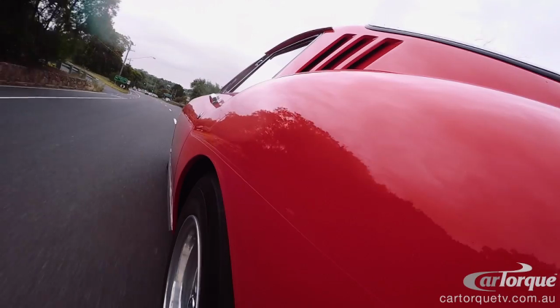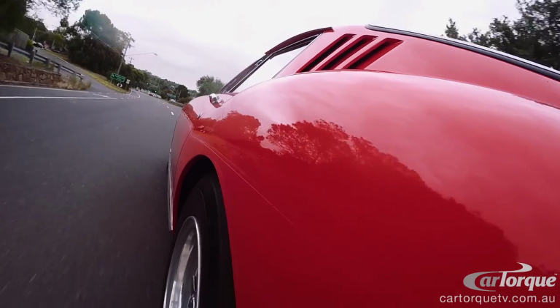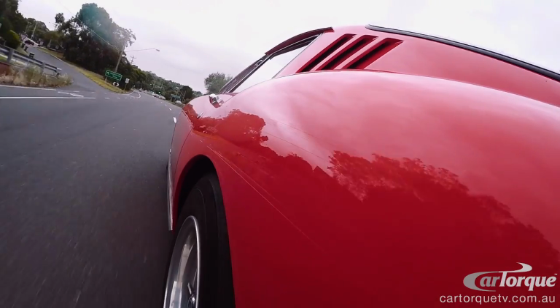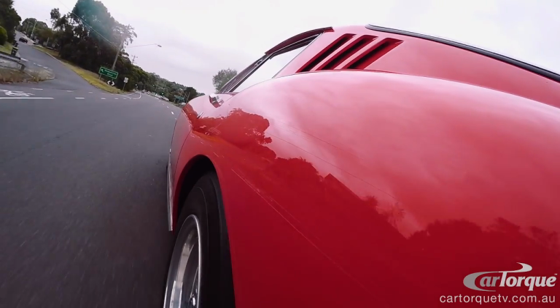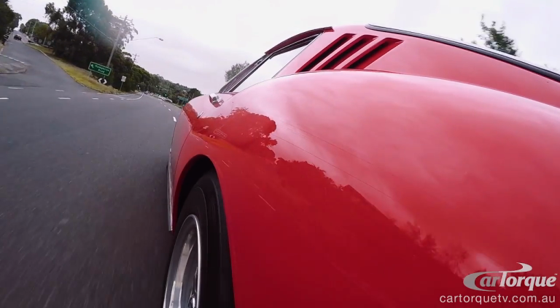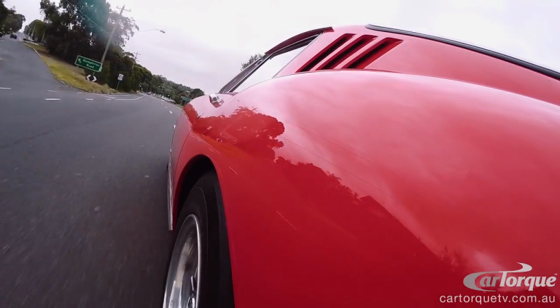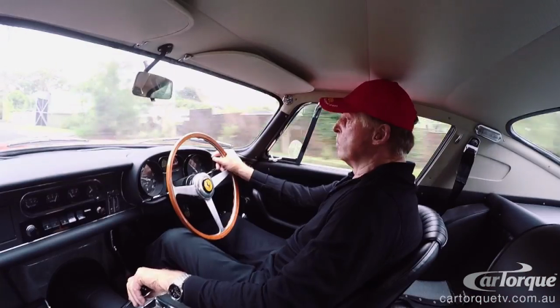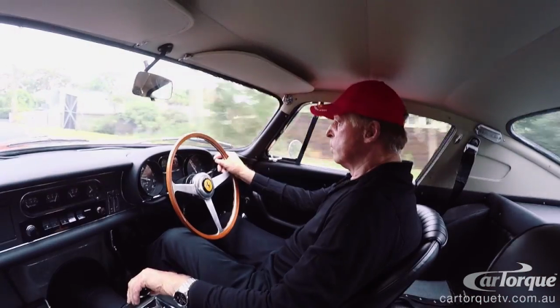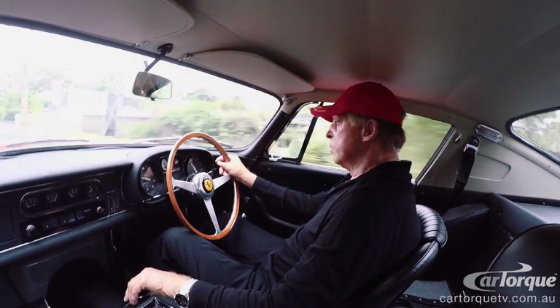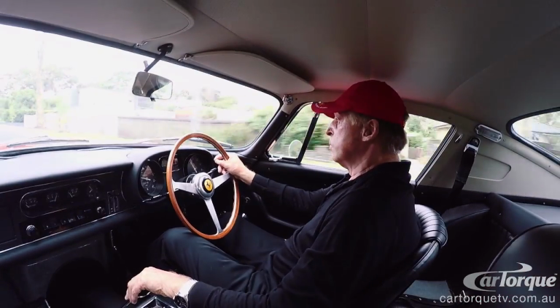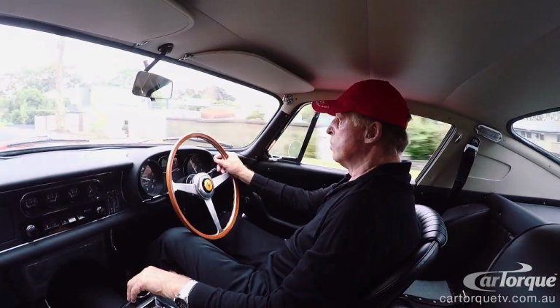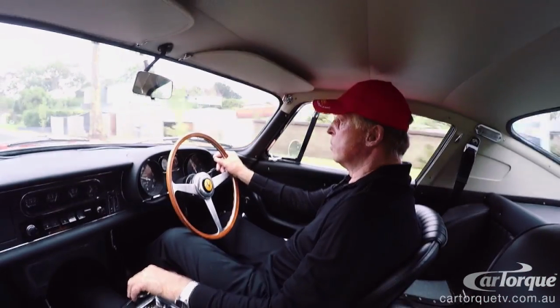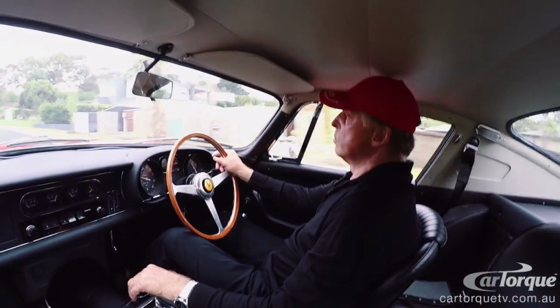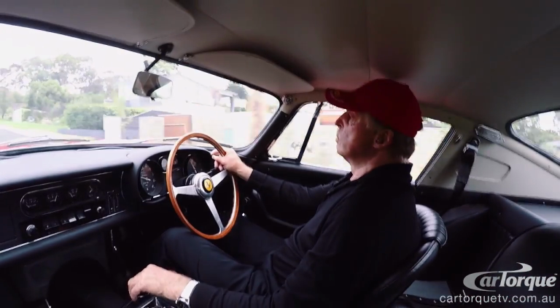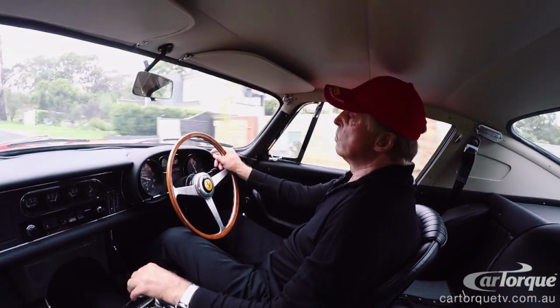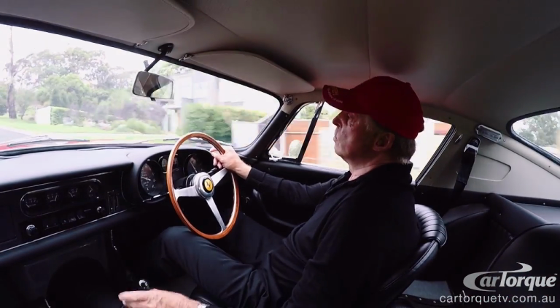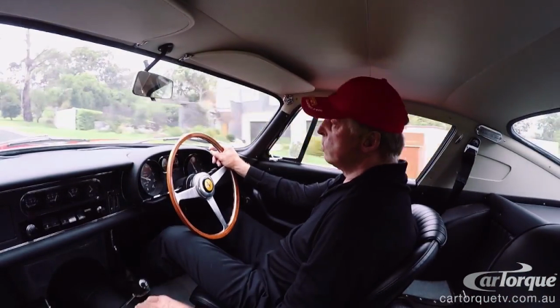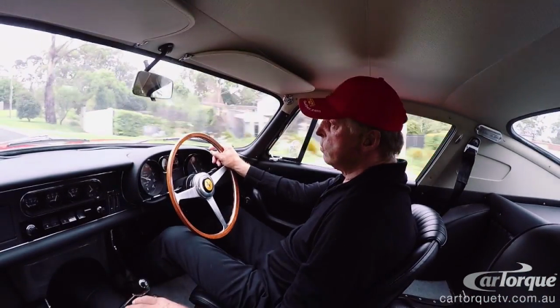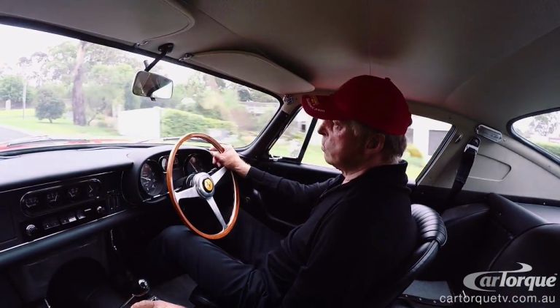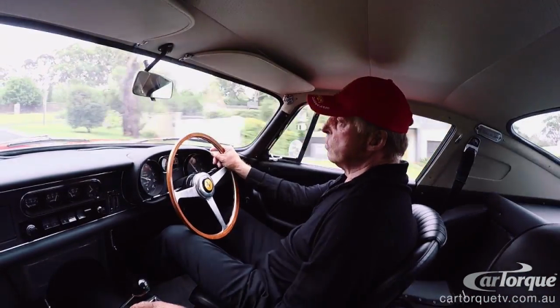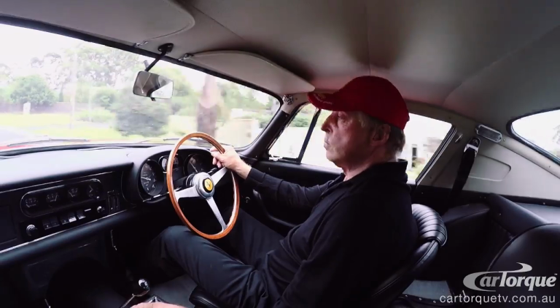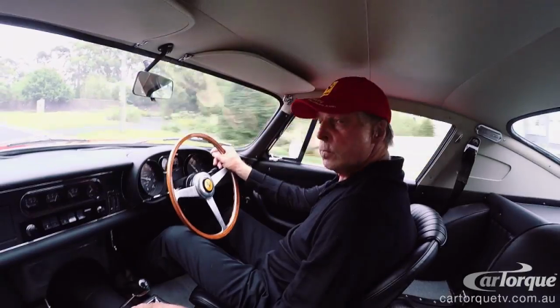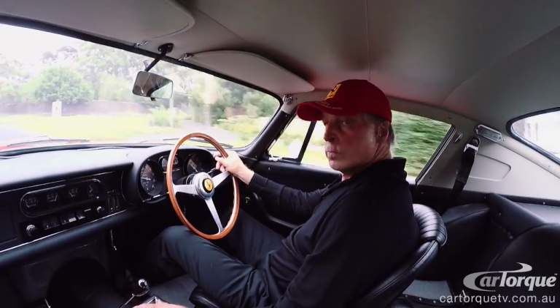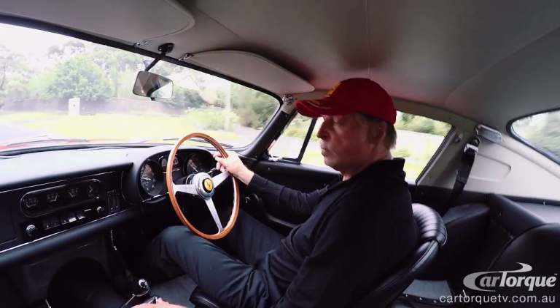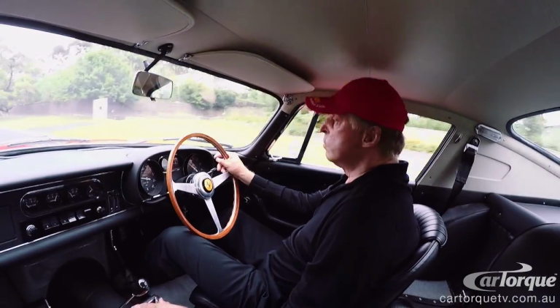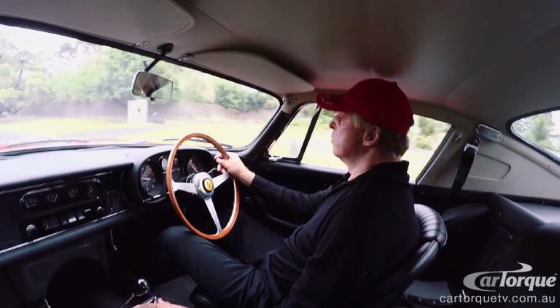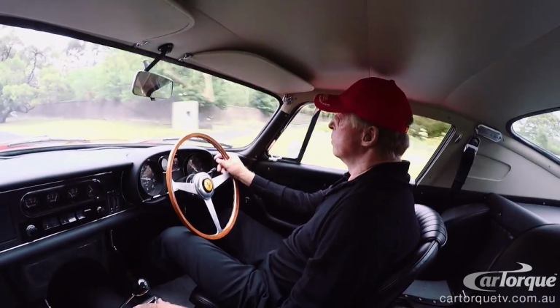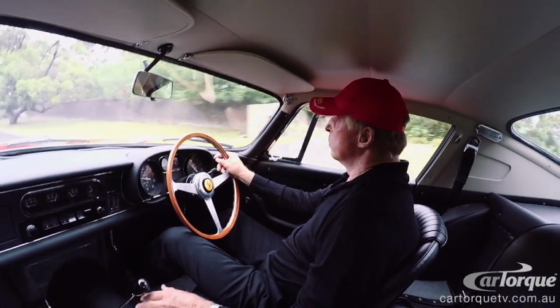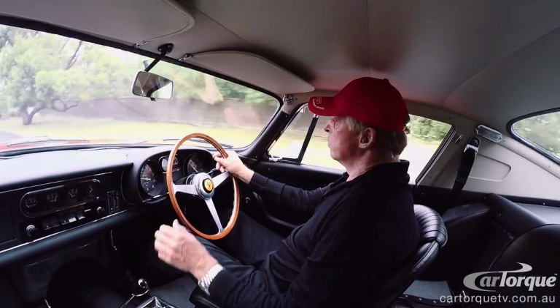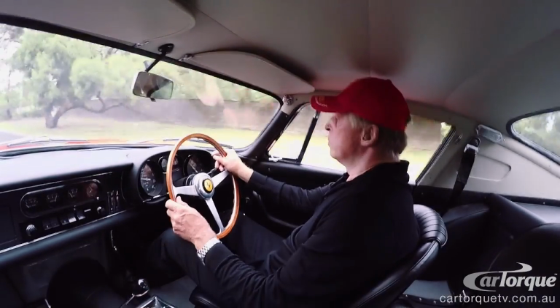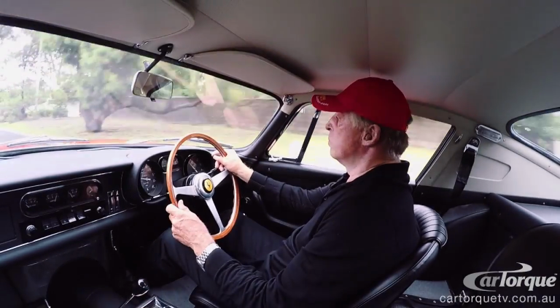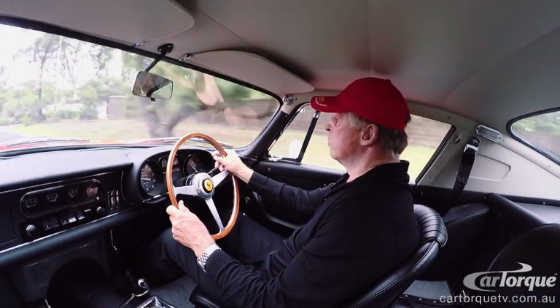A lot of people hear the sound, you pull up to a parking spot, and people will turn around and say, 'What a great car — I love the sound of it.'